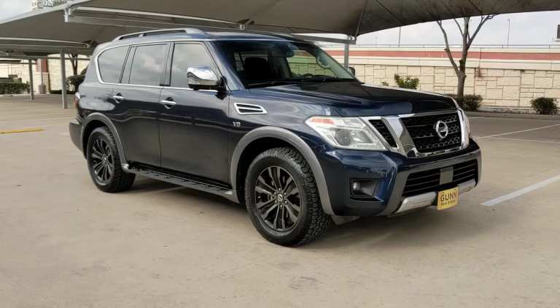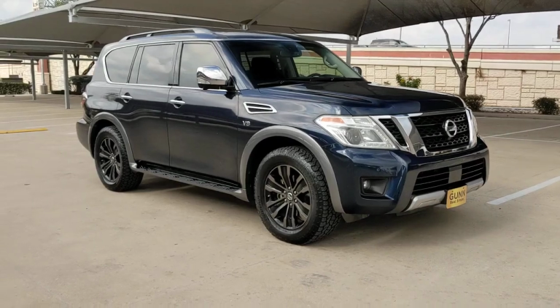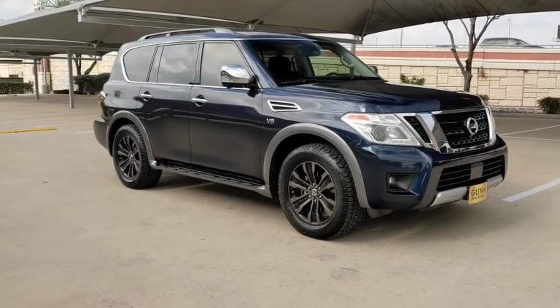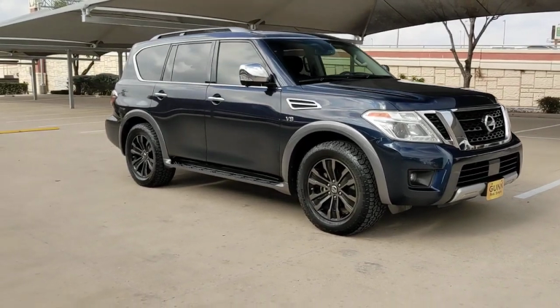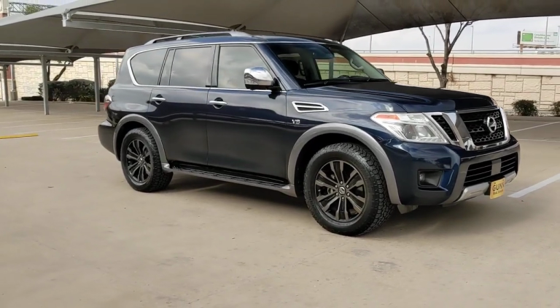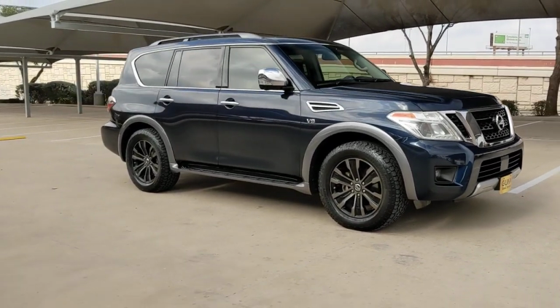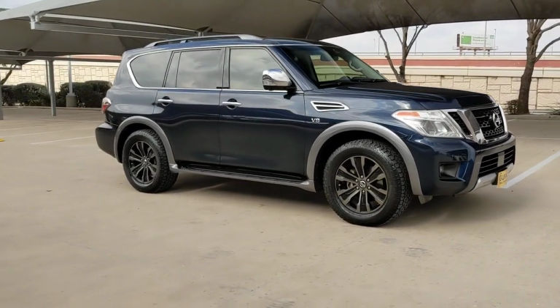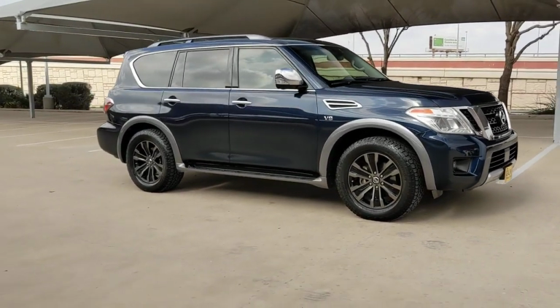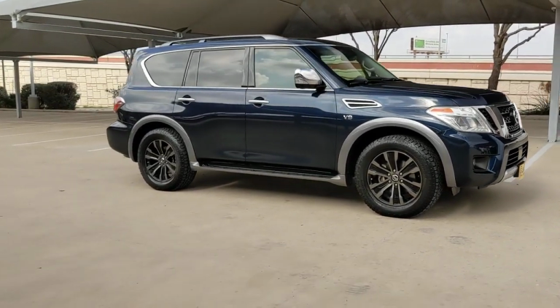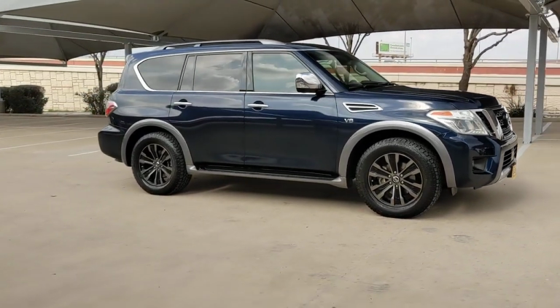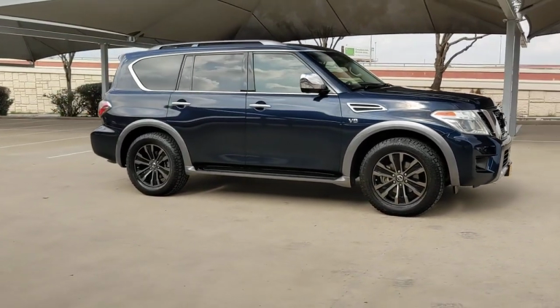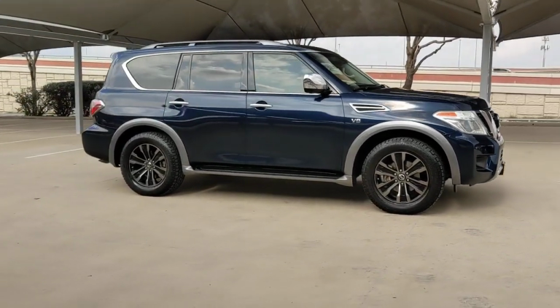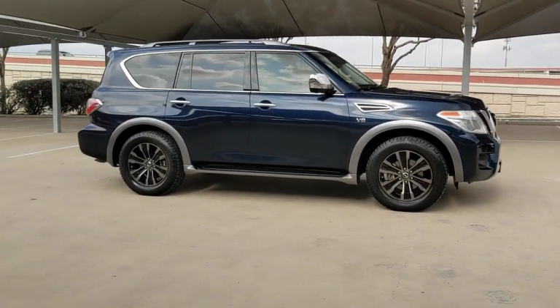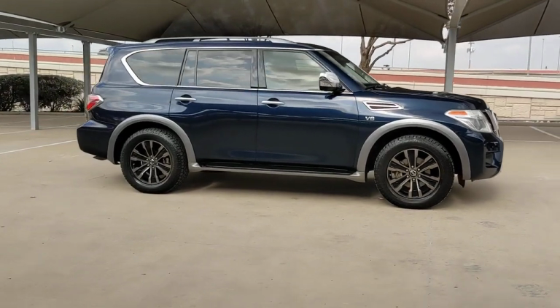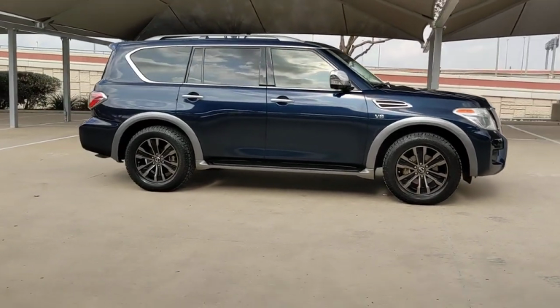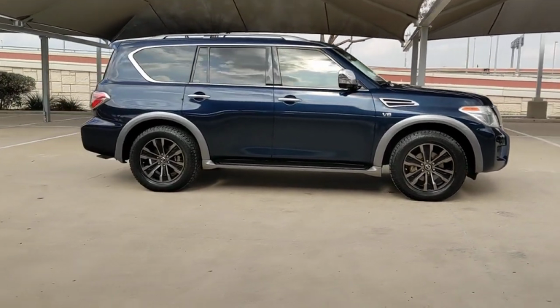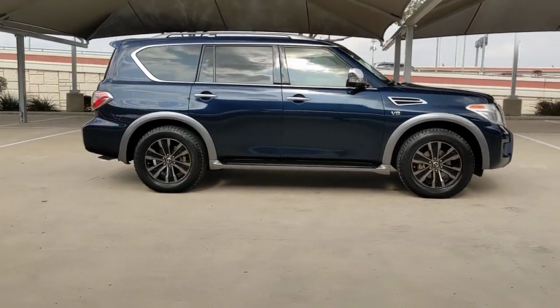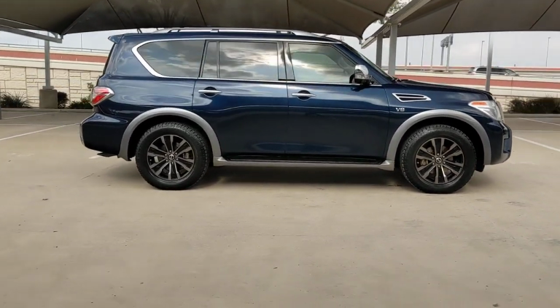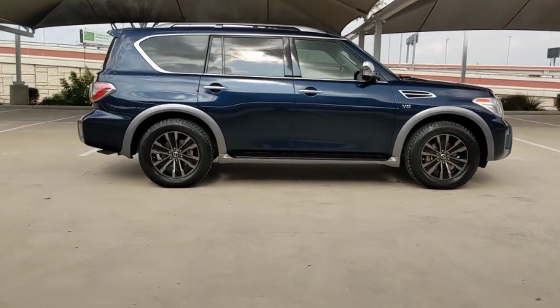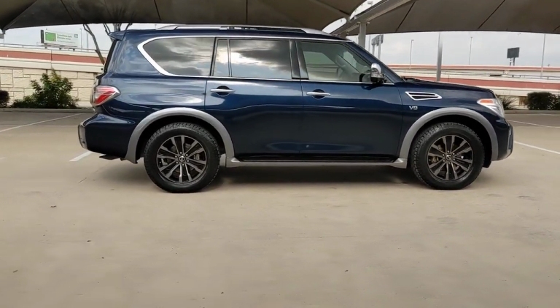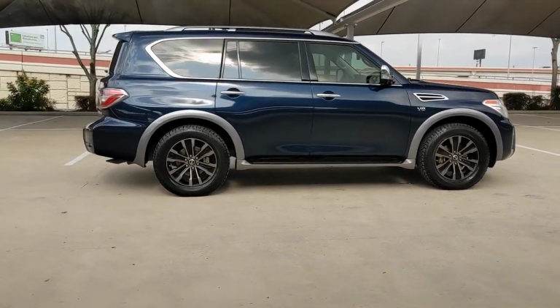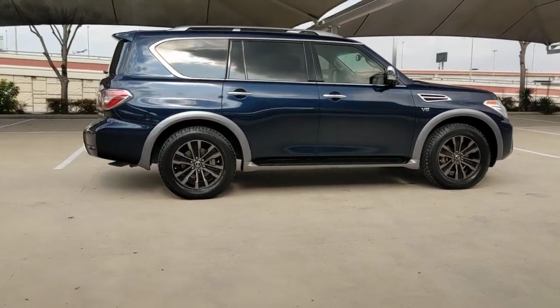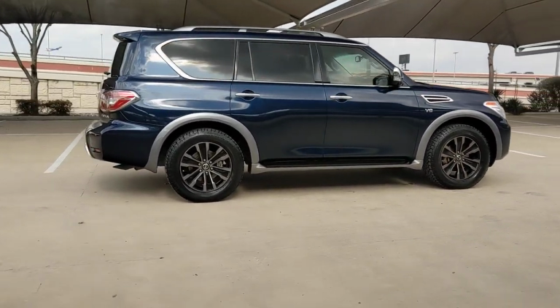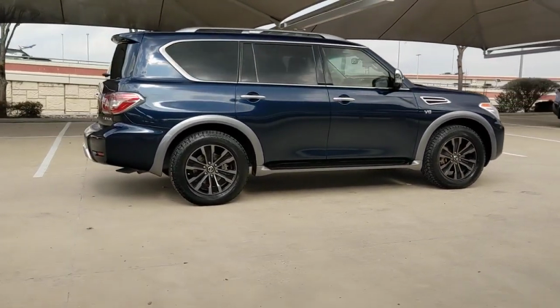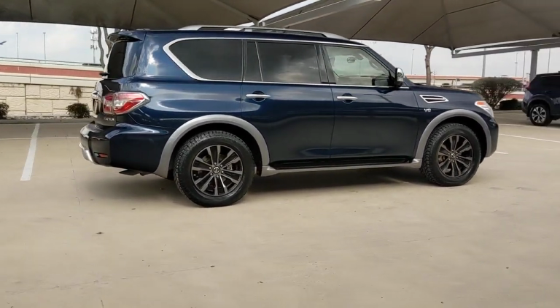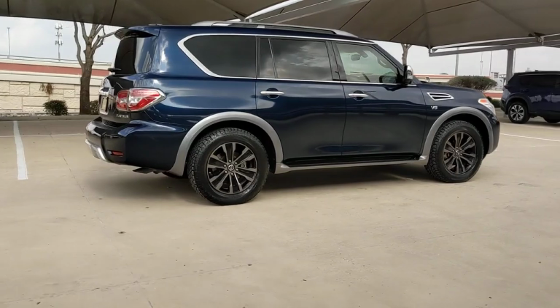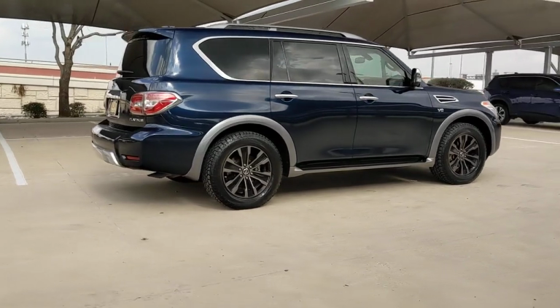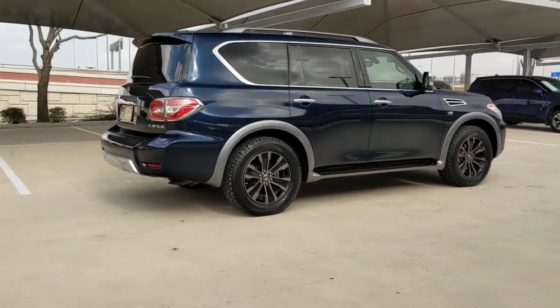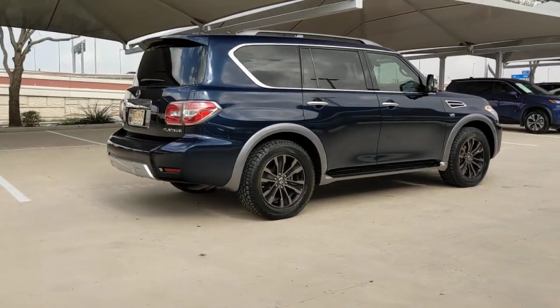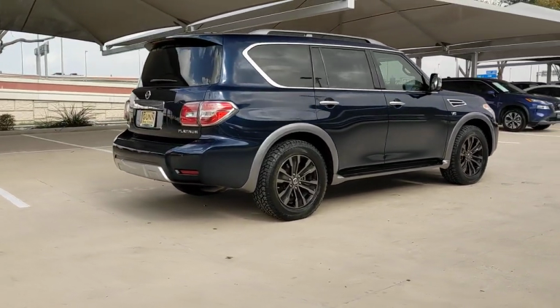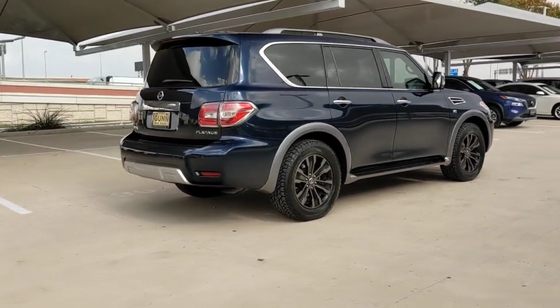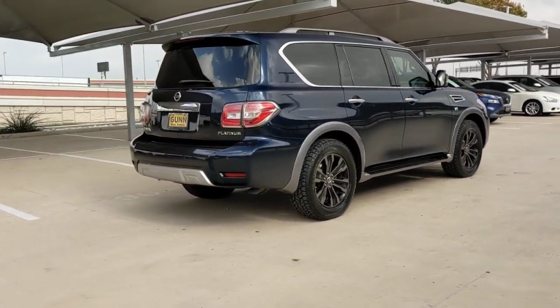Get acquainted with the 2017 Nissan Armada. This vehicle is an outstanding buy with fewer than 60,000 miles on the odometer. Get into this upscale Armada and let the adventure begin.